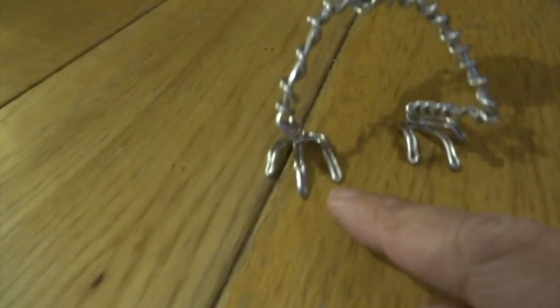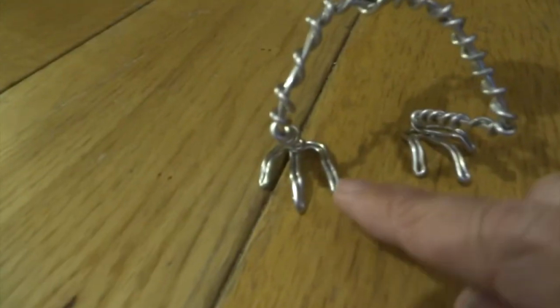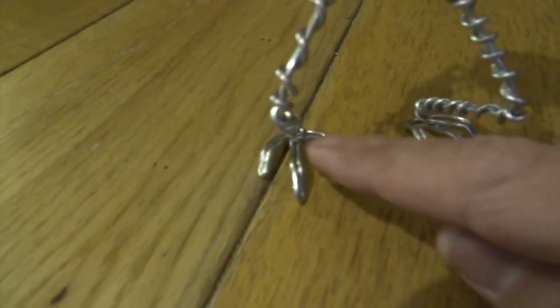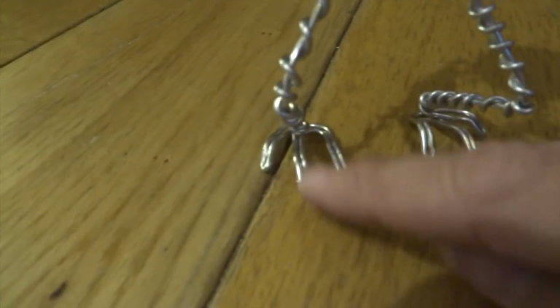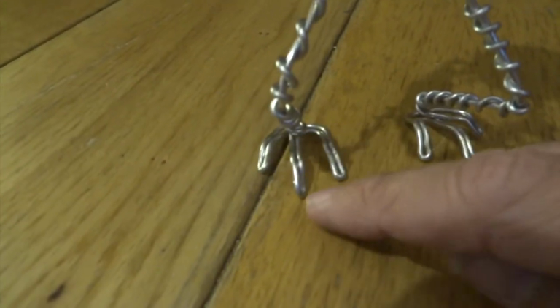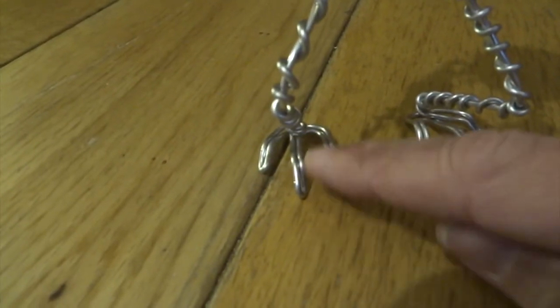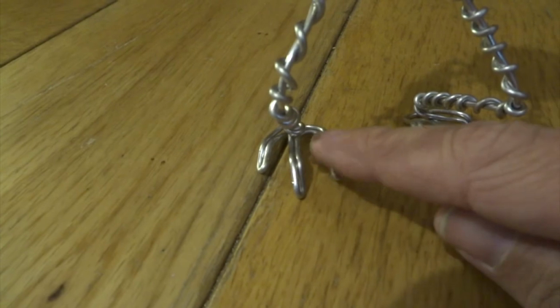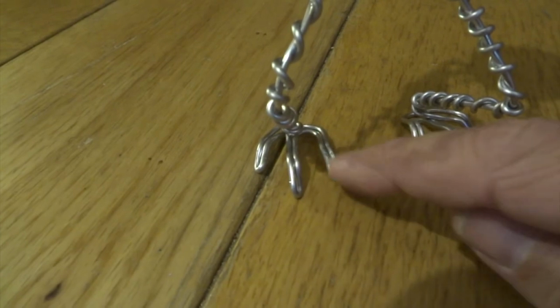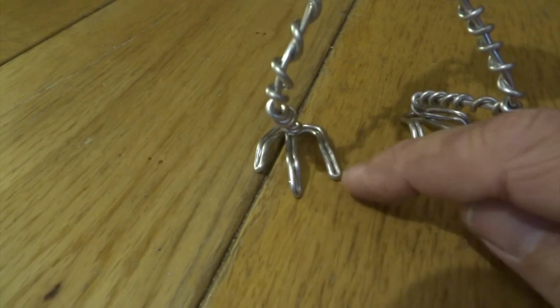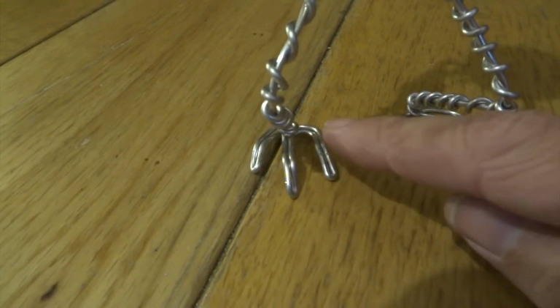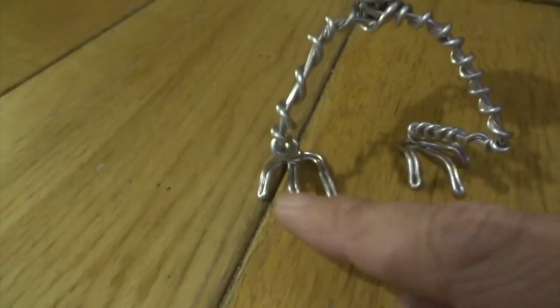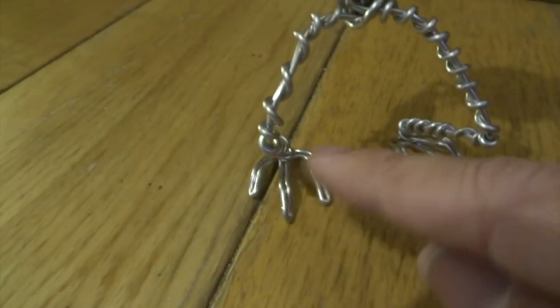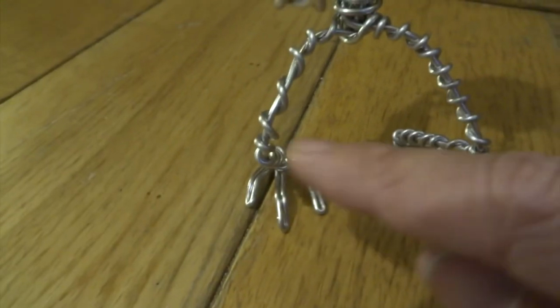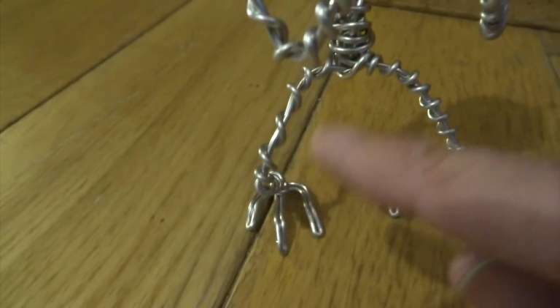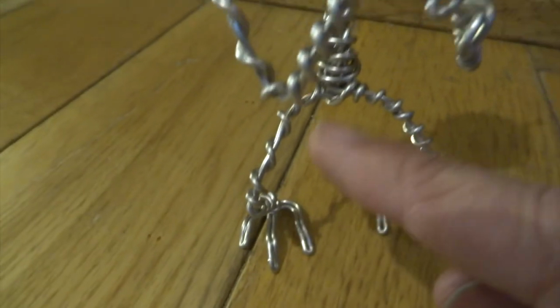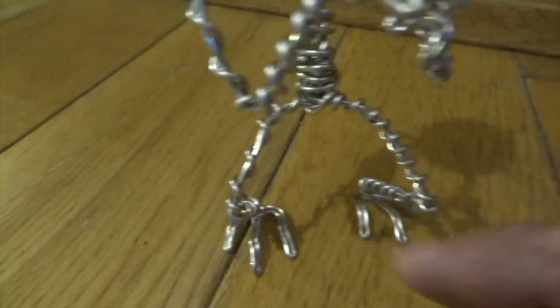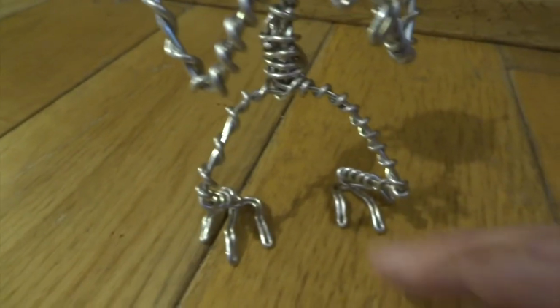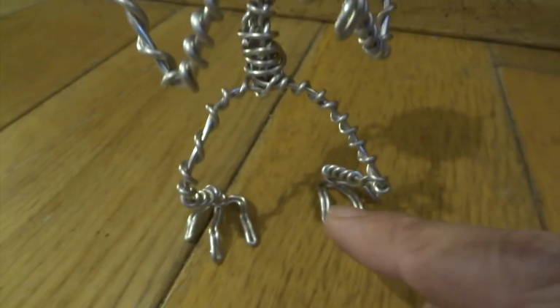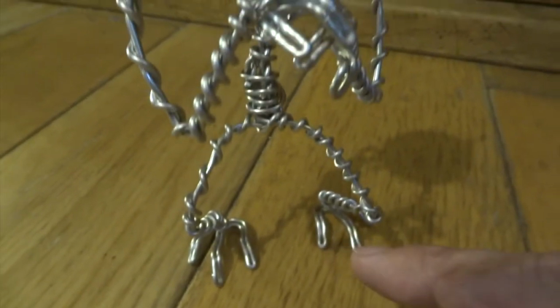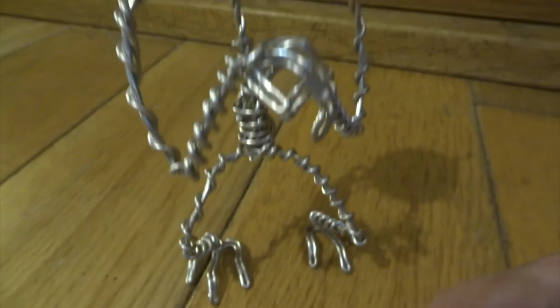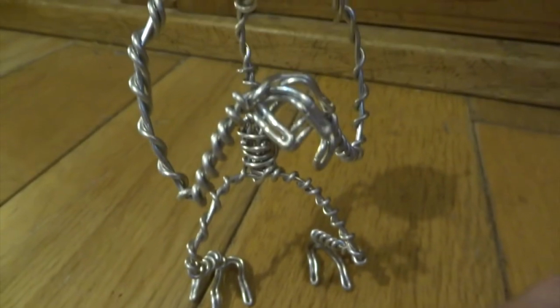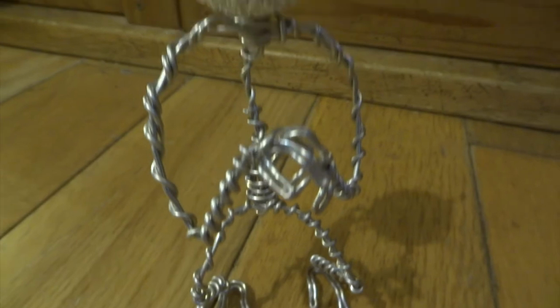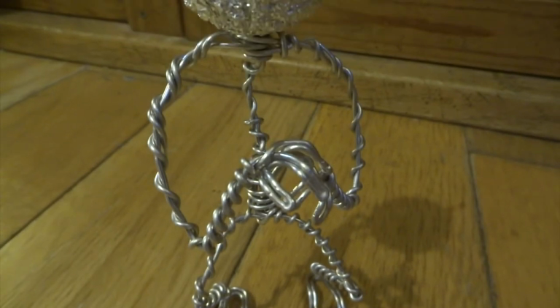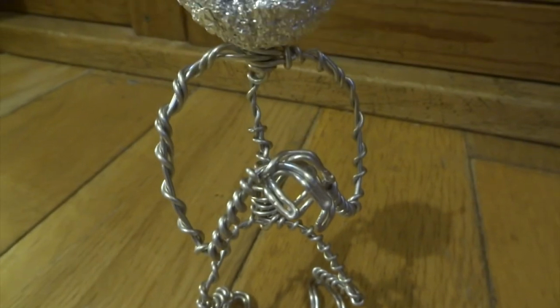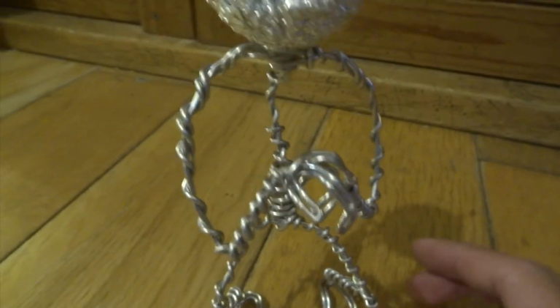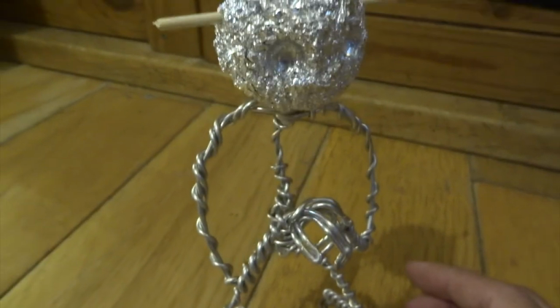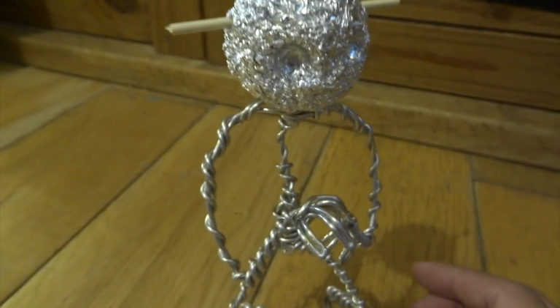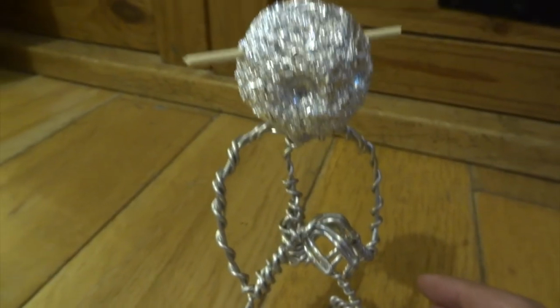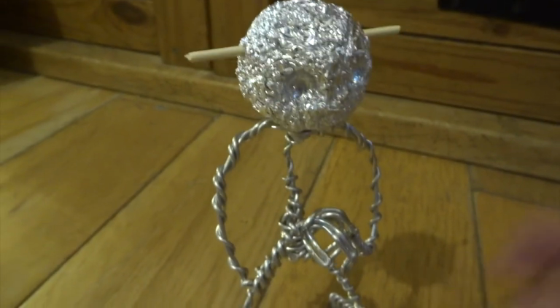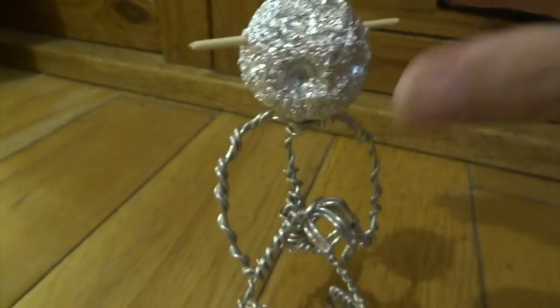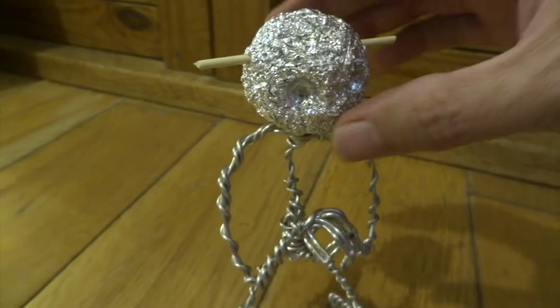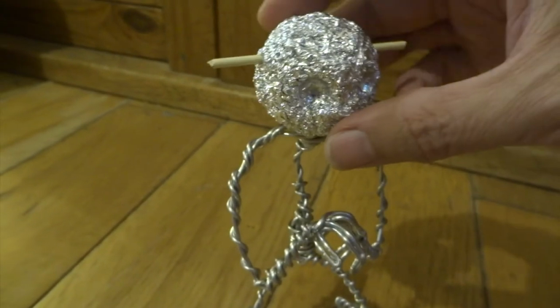With the toes, I've just bent it over itself, just to create these sort of loops. And then the toes can actually be bent upwards in the middle as well. It's obviously the same with the fingers.